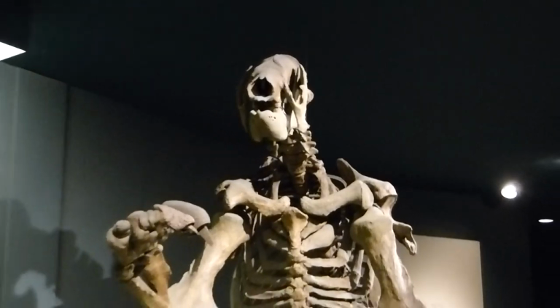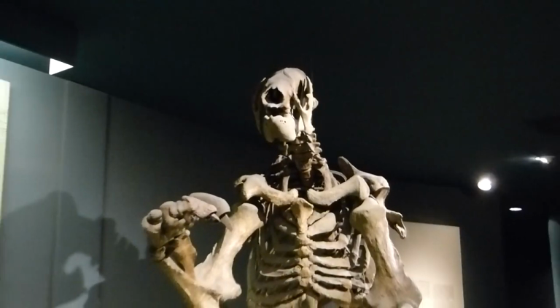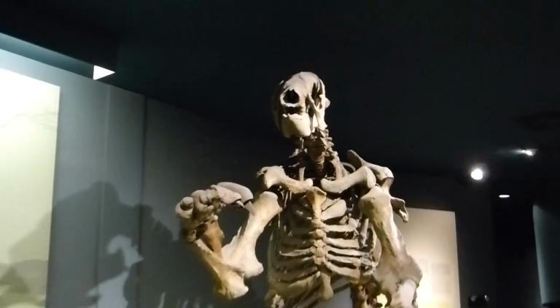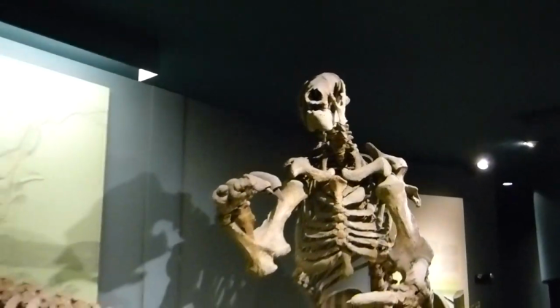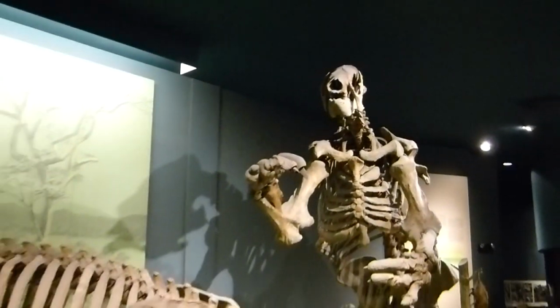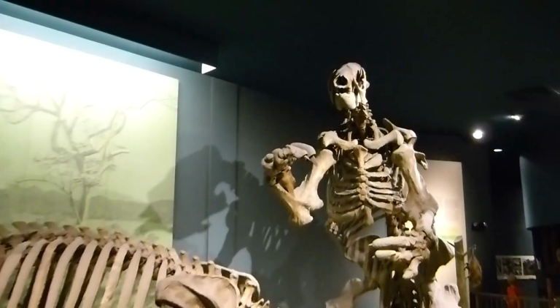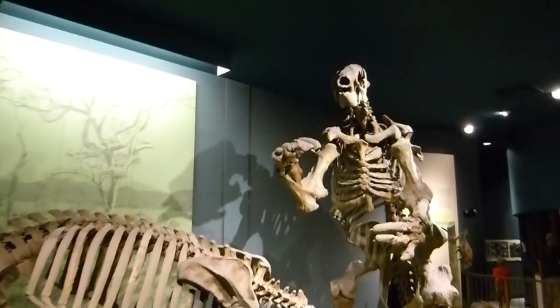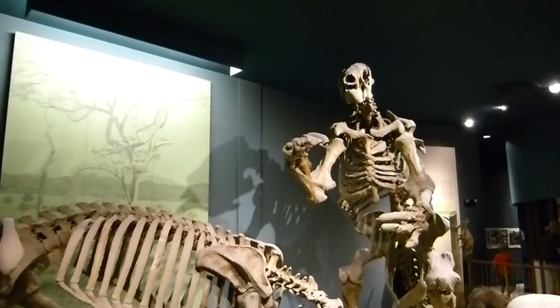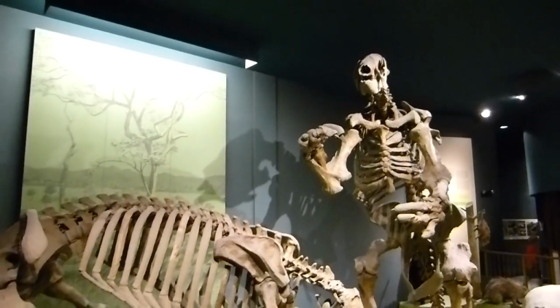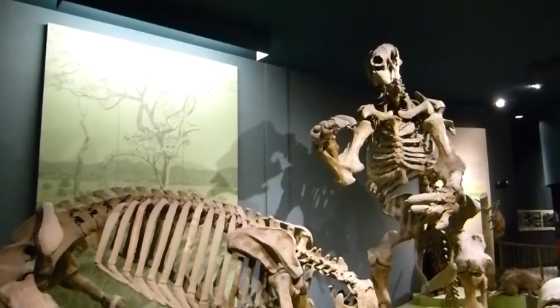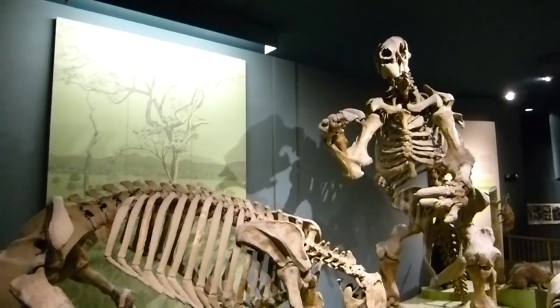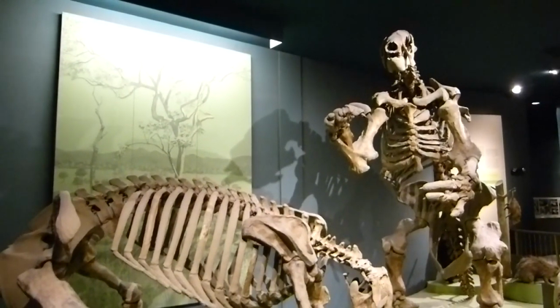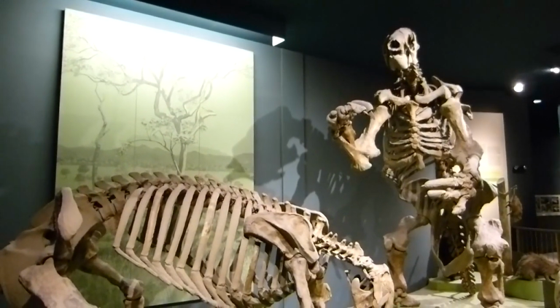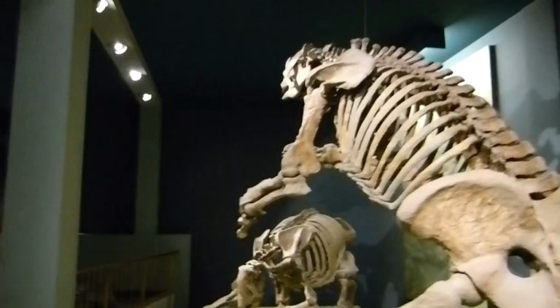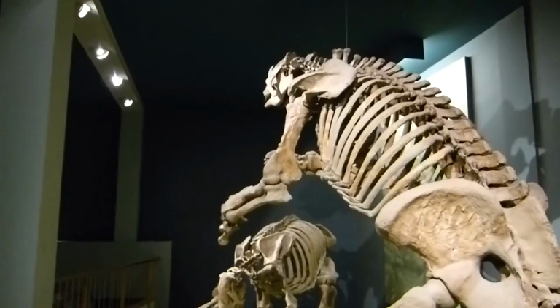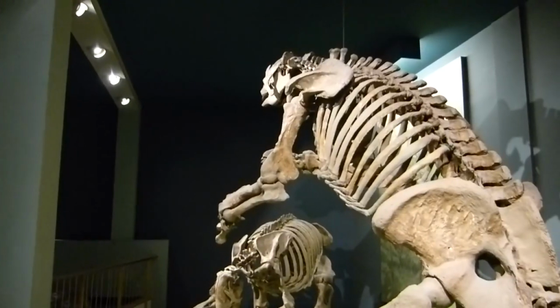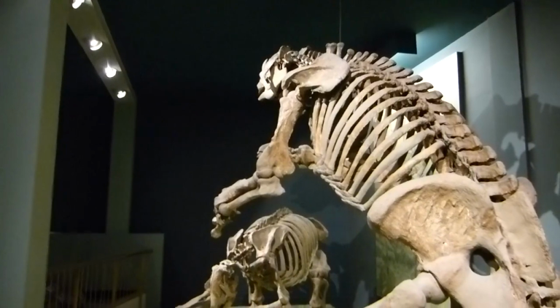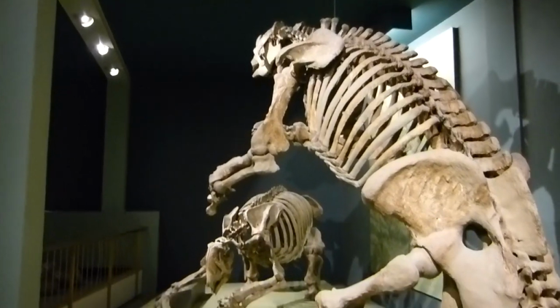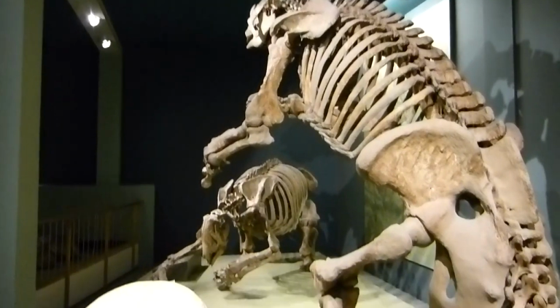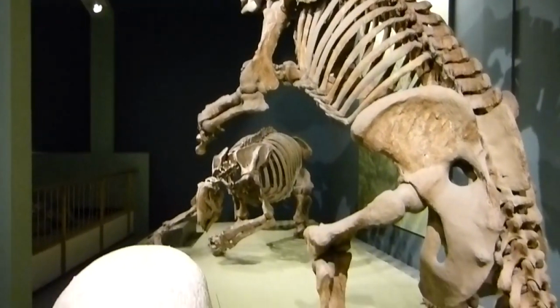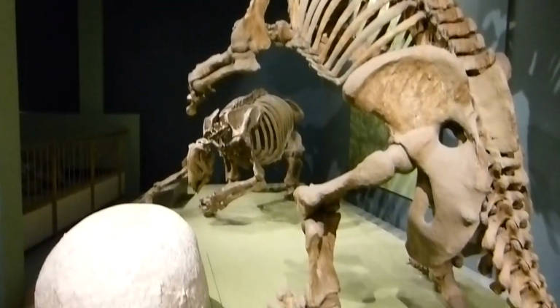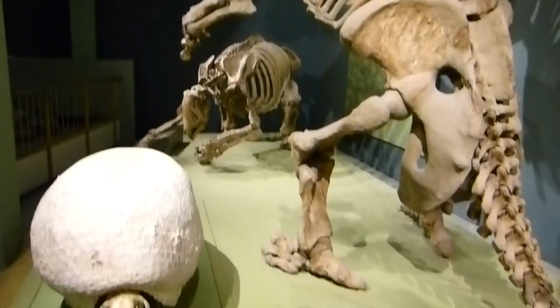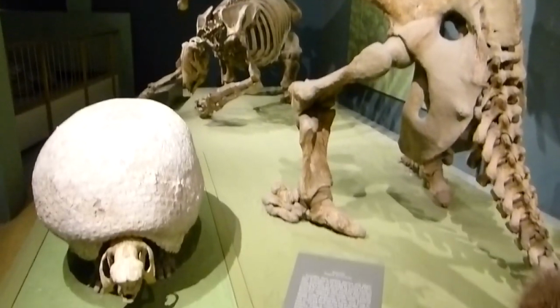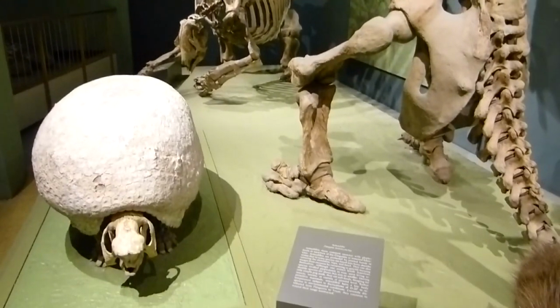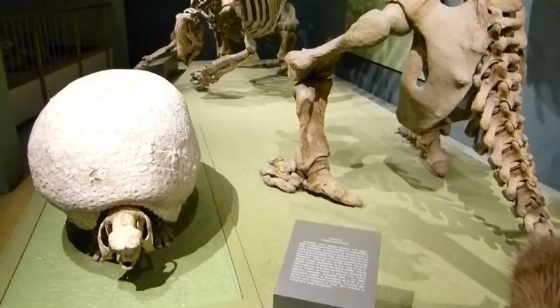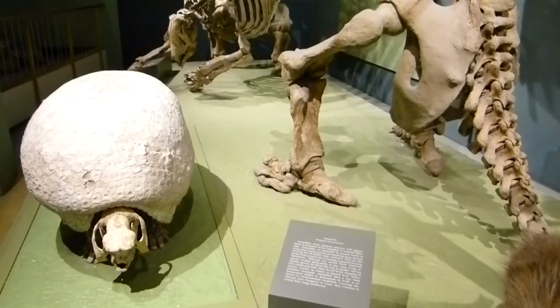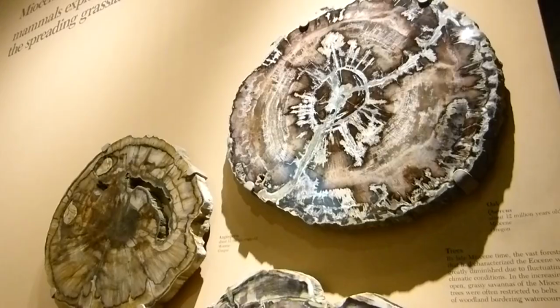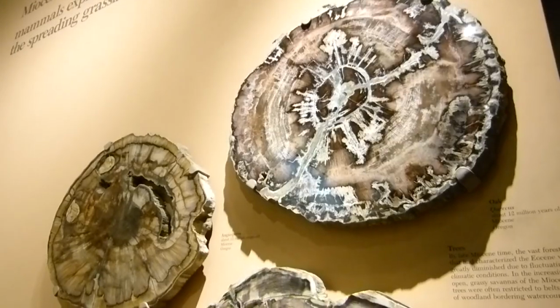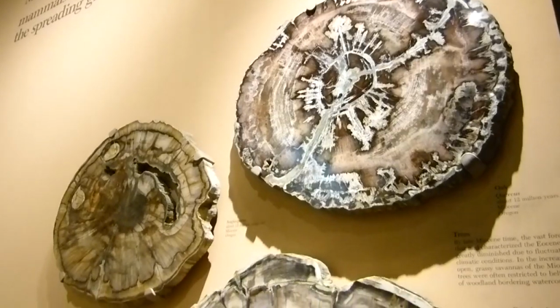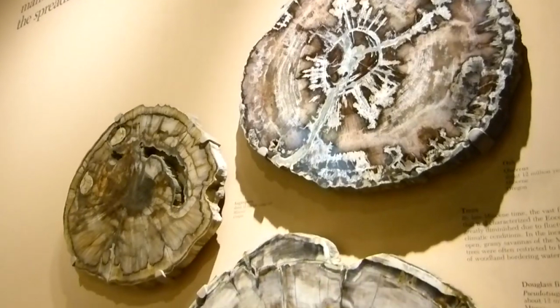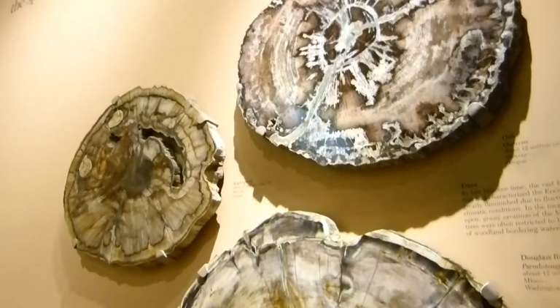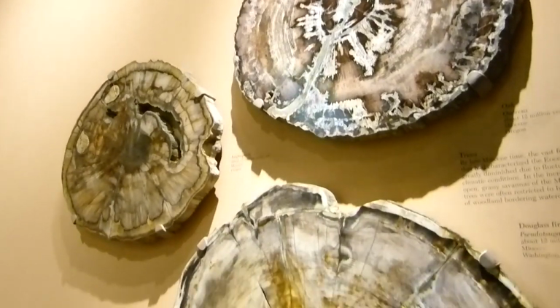I didn't even know such a thing existed. That is a 20-foot giant ground sloth. Taller than a school bus. Apparently, it has the largest feet of any land mammal in existence, past or present.